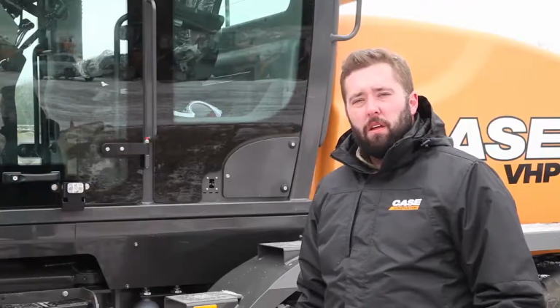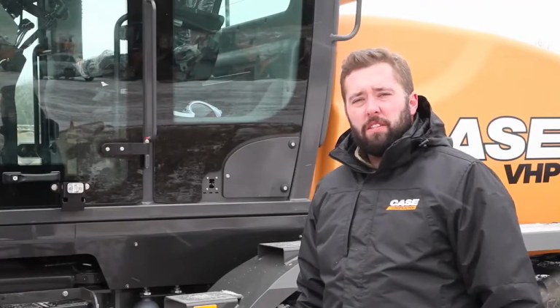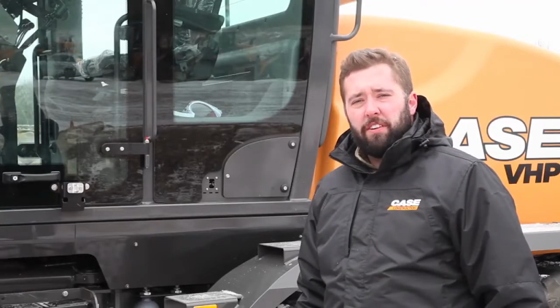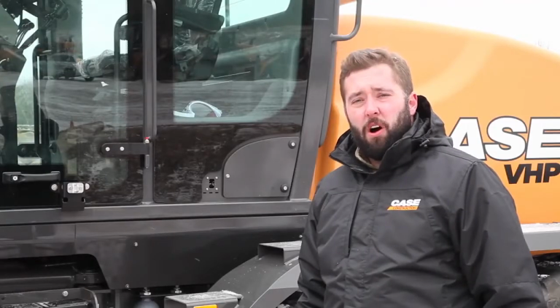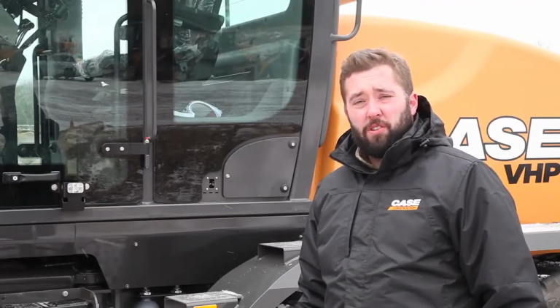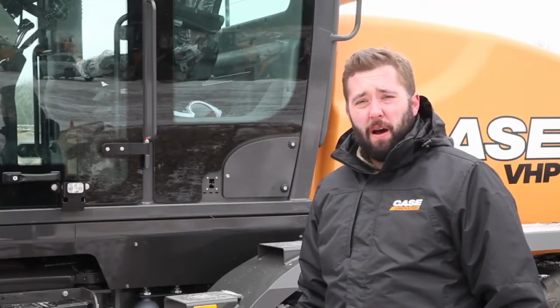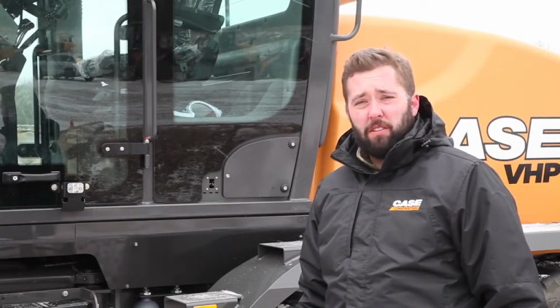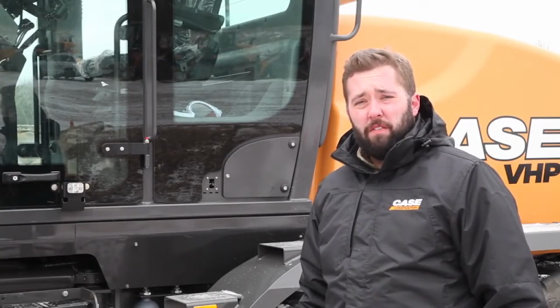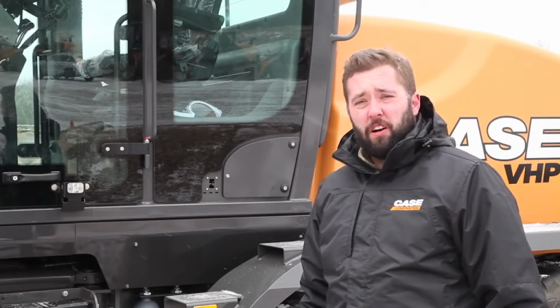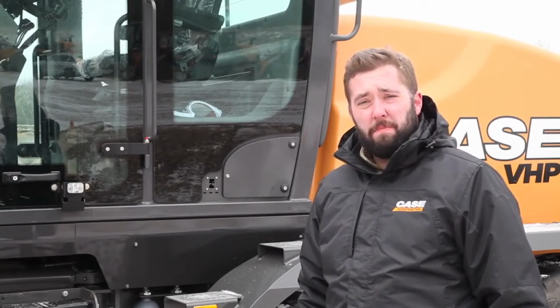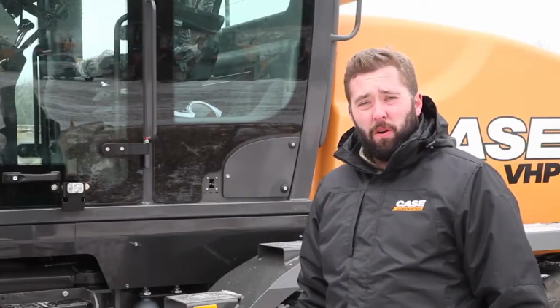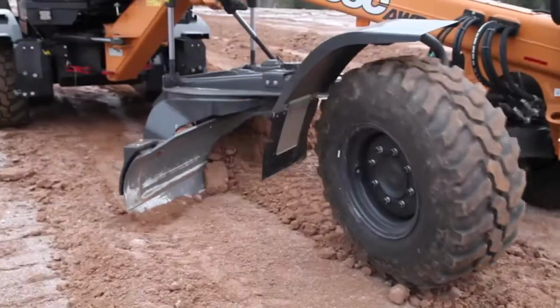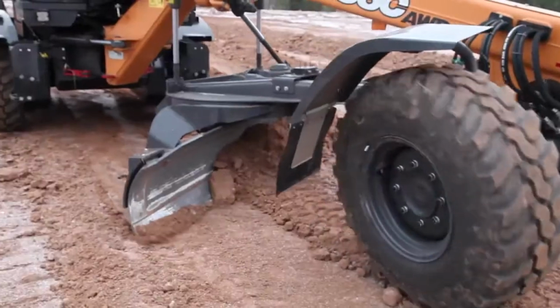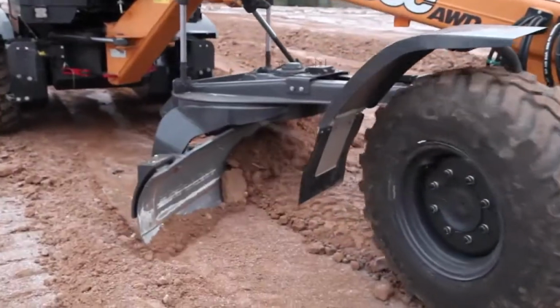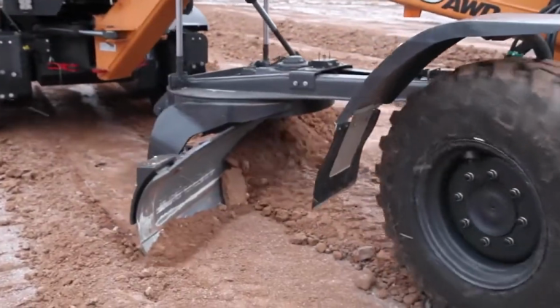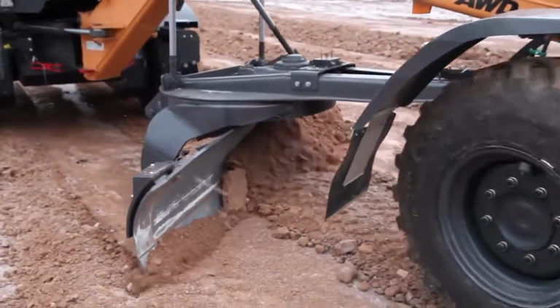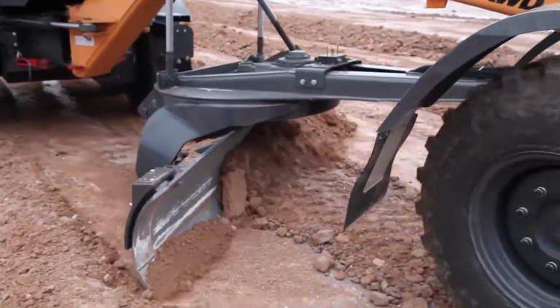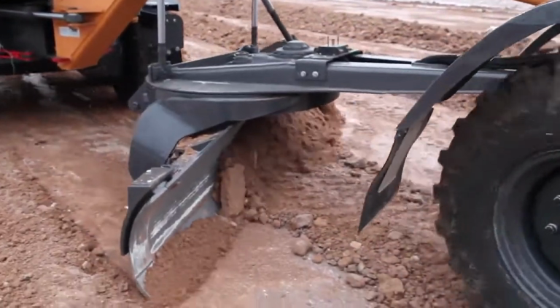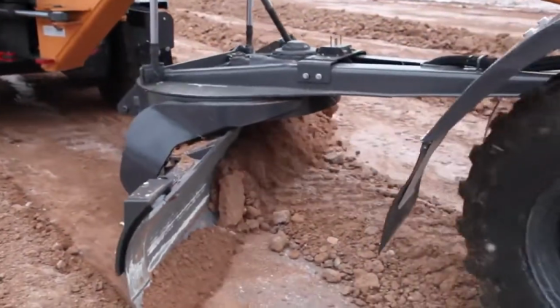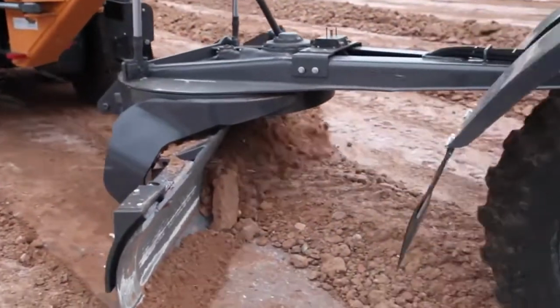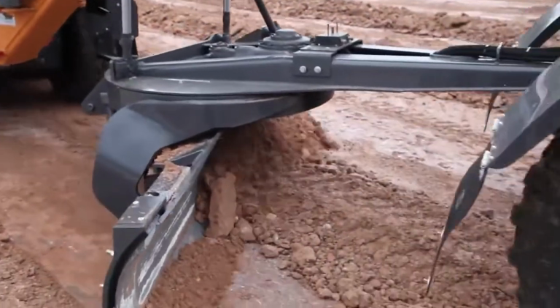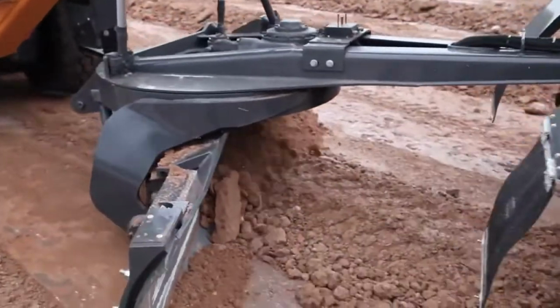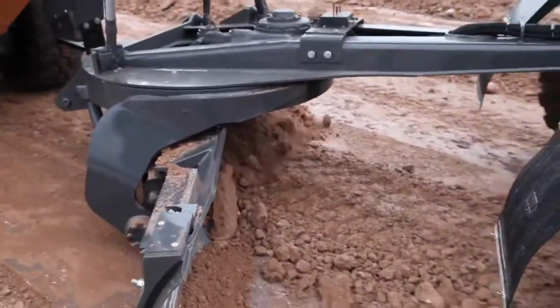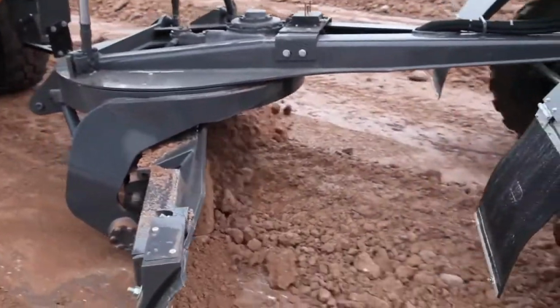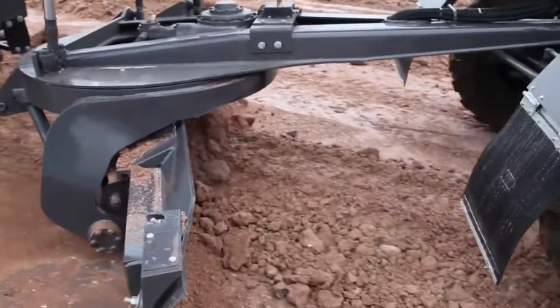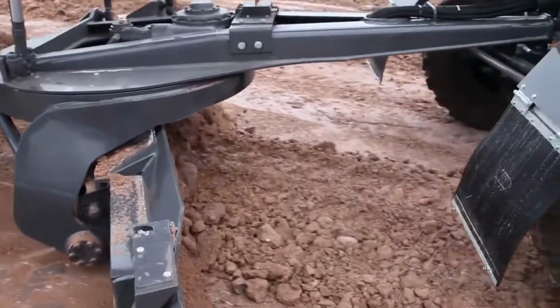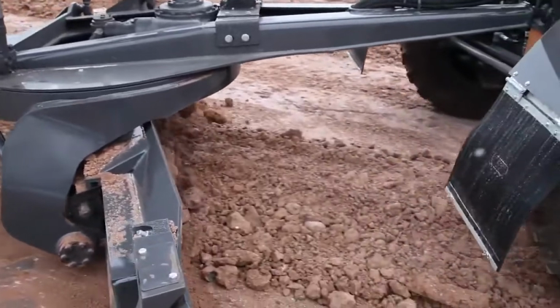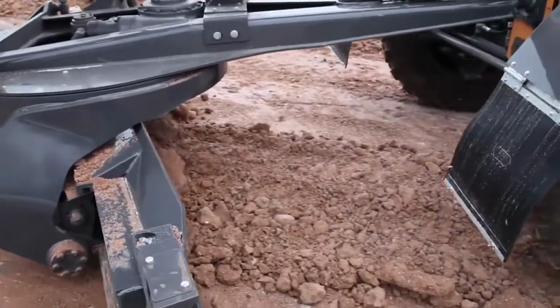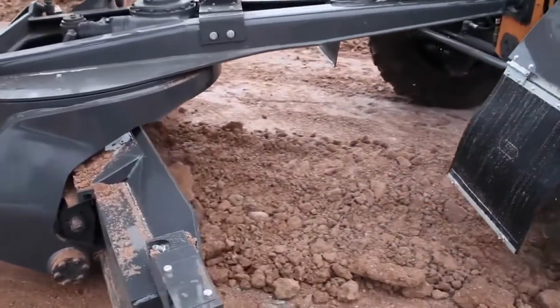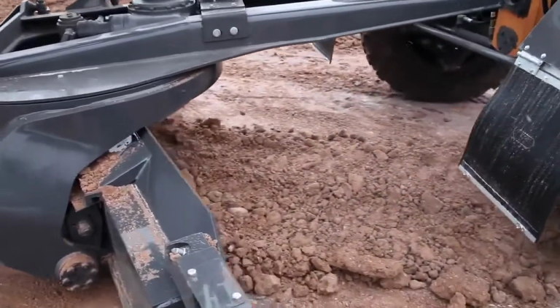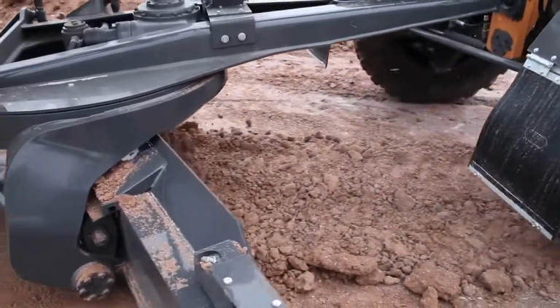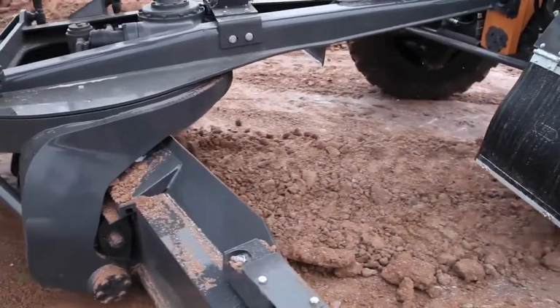The C-Series all-wheel drive models feature a creep mode, which at the push of a button engages only the front two tires for finished grading, or applications with tight tolerances.